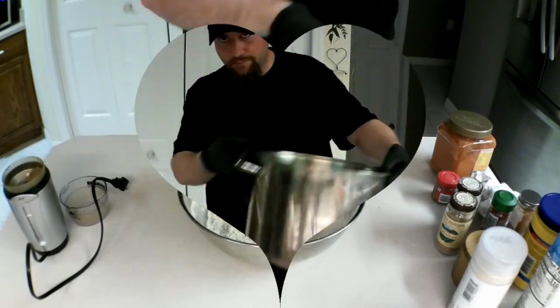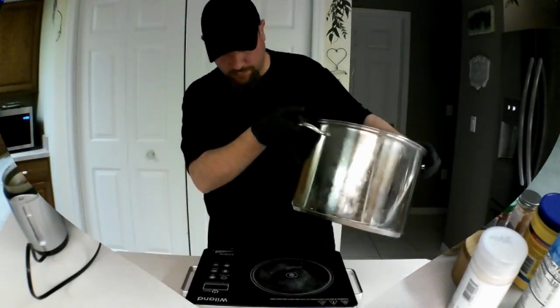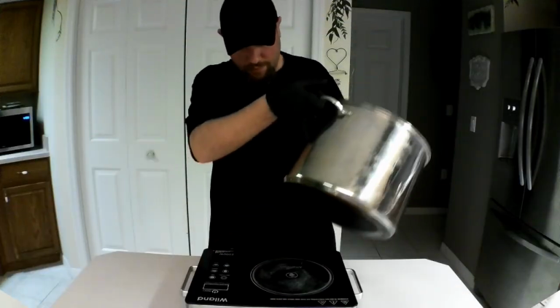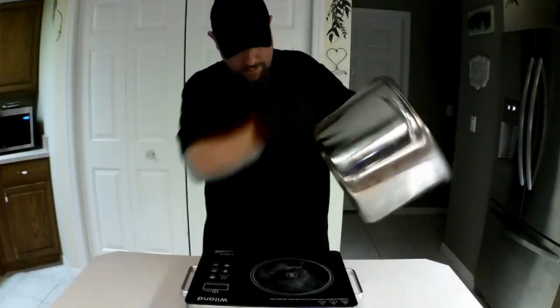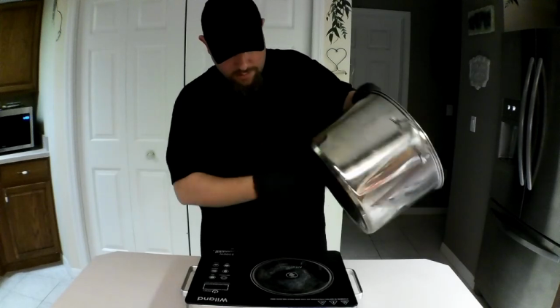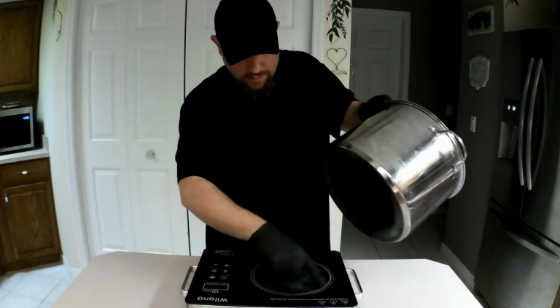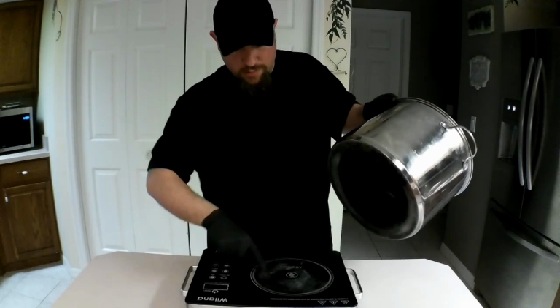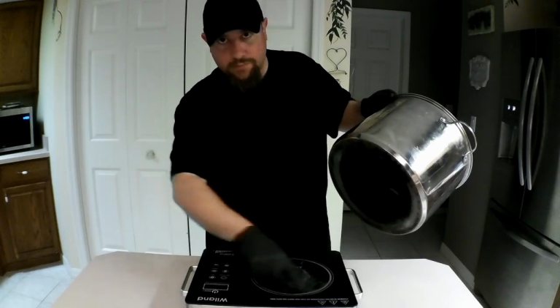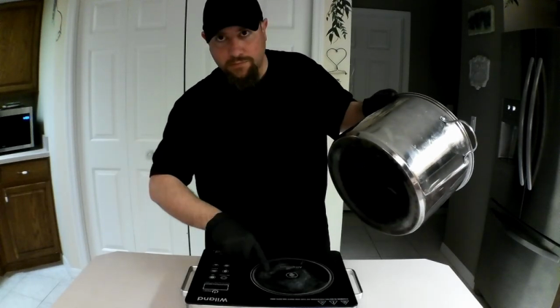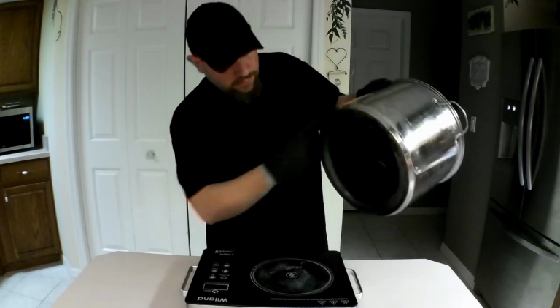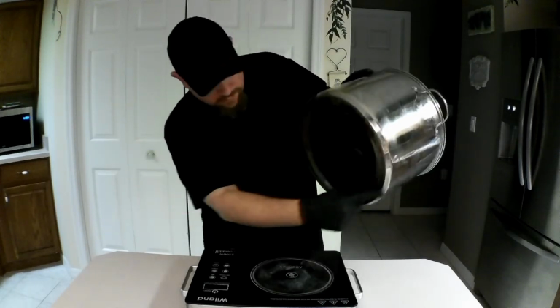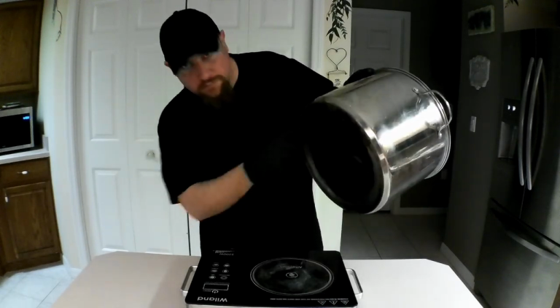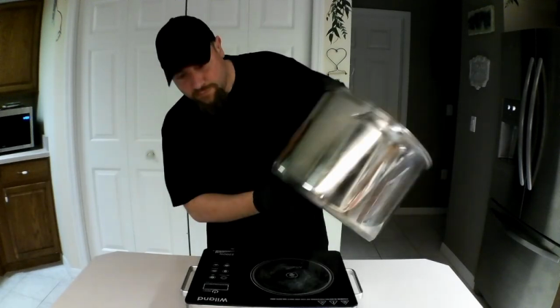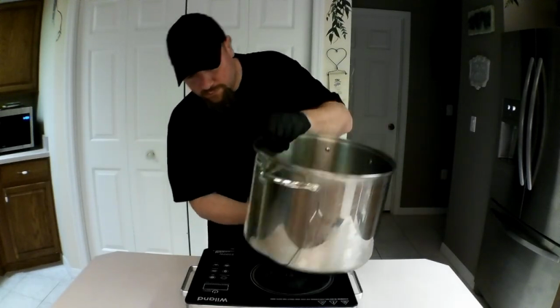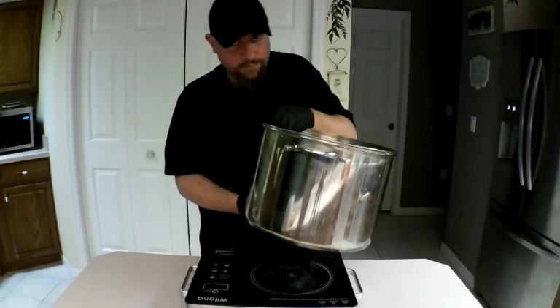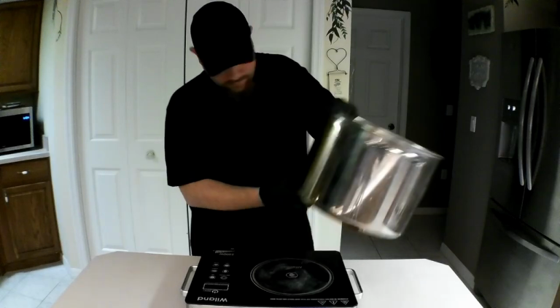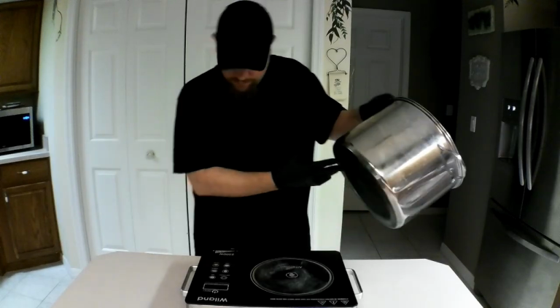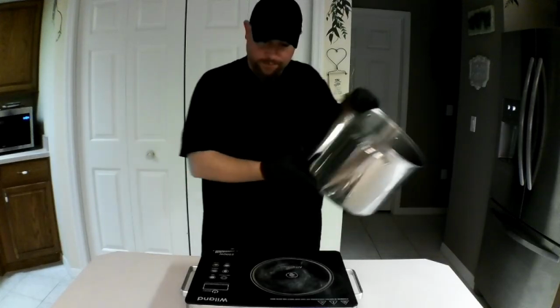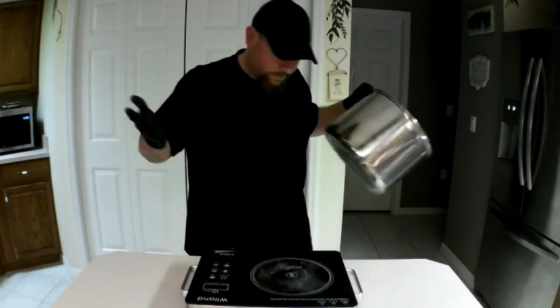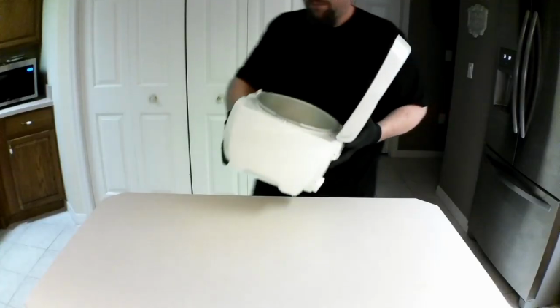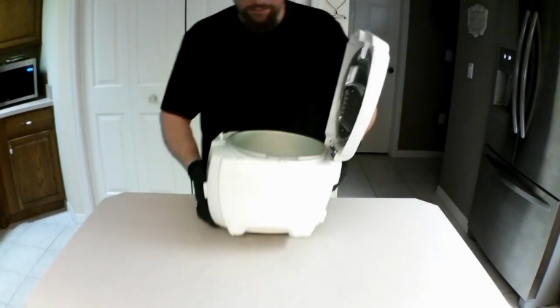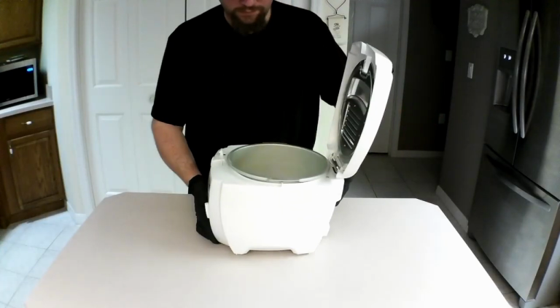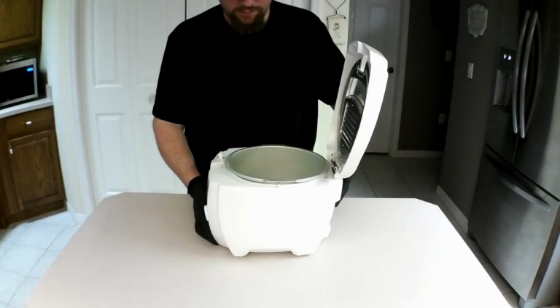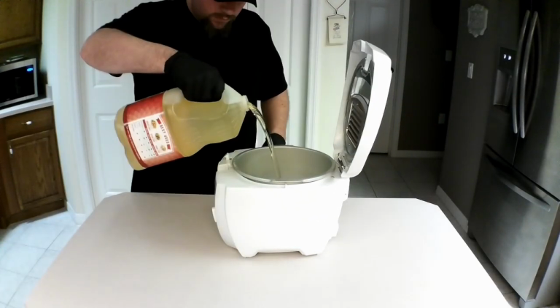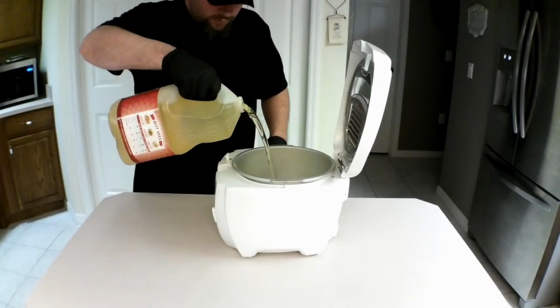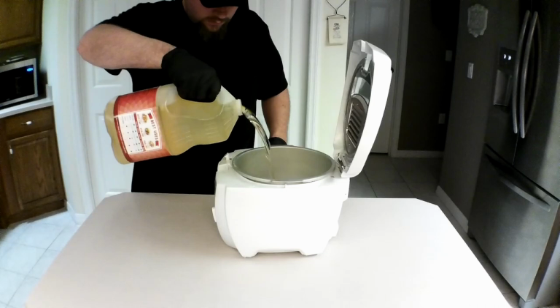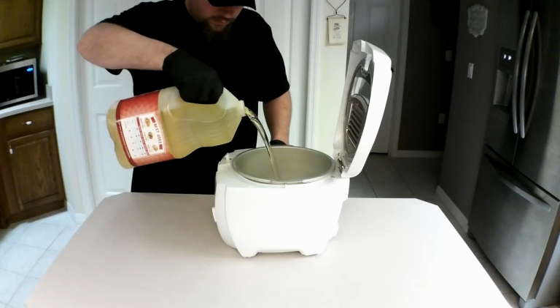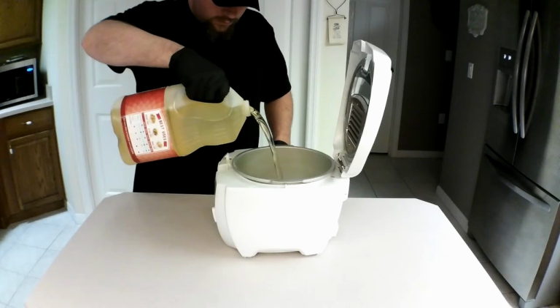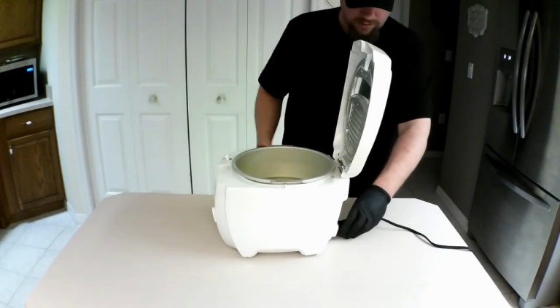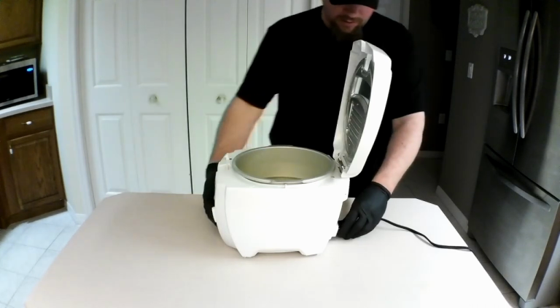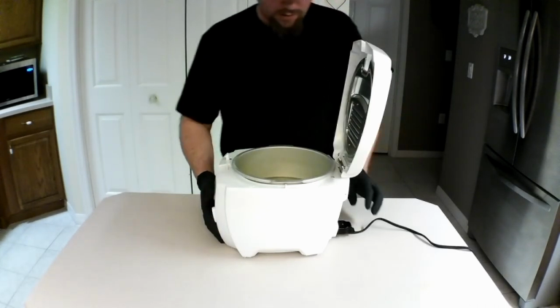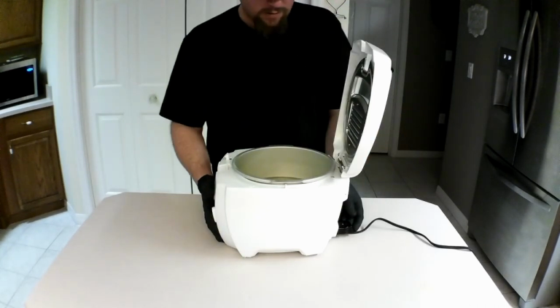I was going to use a pot to fry these hearts, but as you can see here, my pot that is good for frying is too large for the burner. So, on to plan B — I have a little deep fryer. I know I am cheating this time, but oh well. I'll go buy a smaller pot for next time.